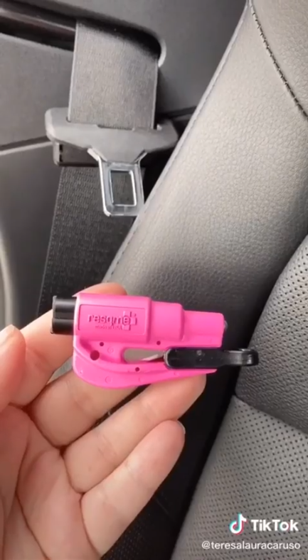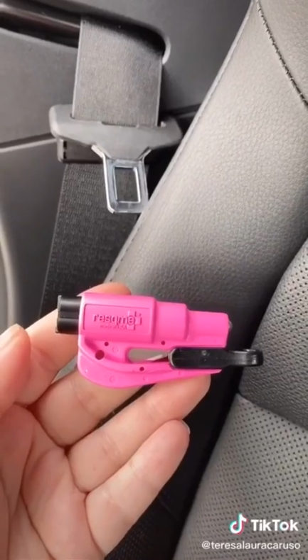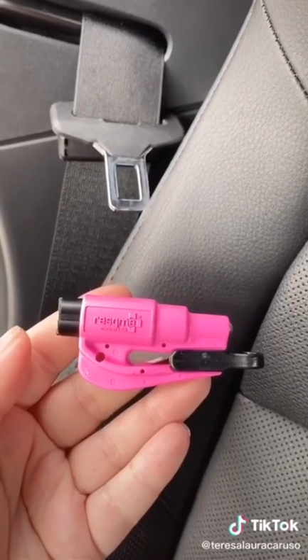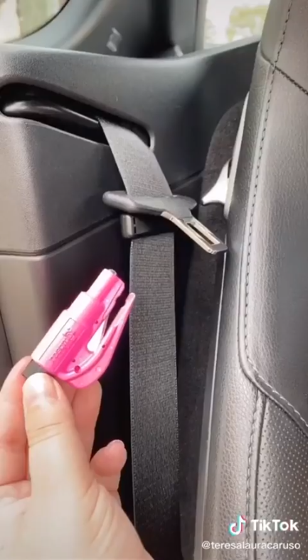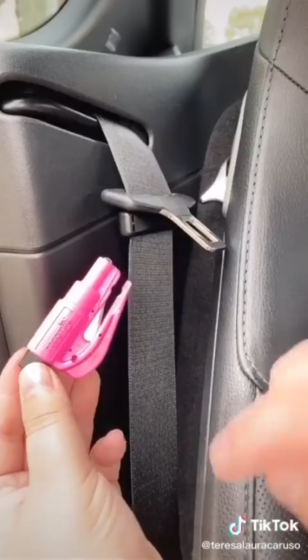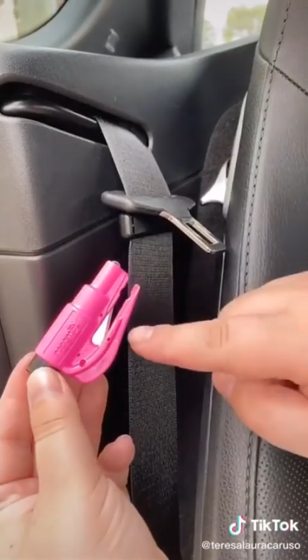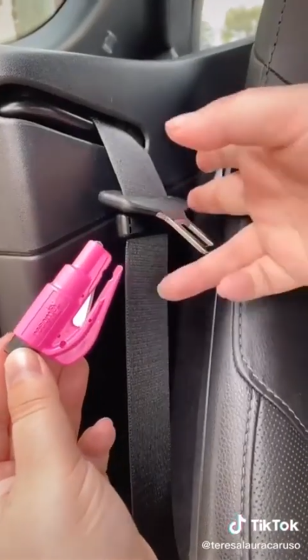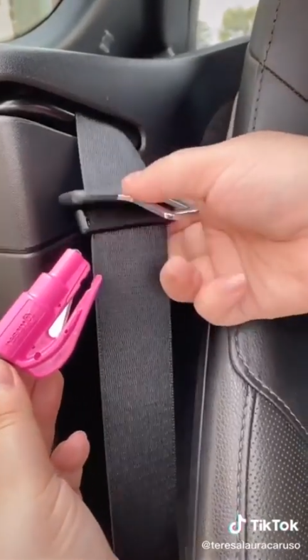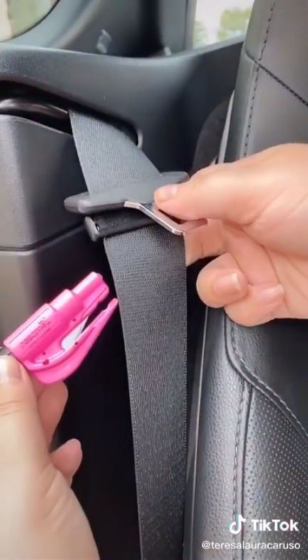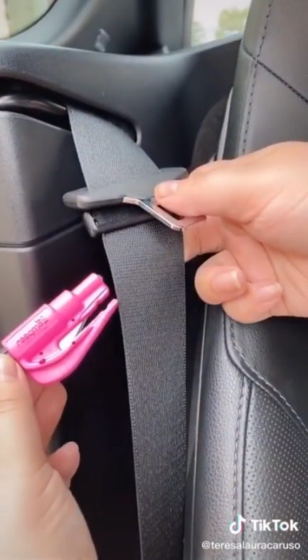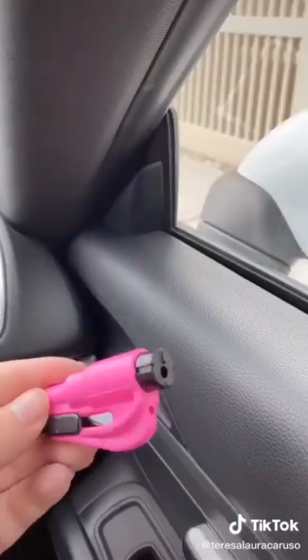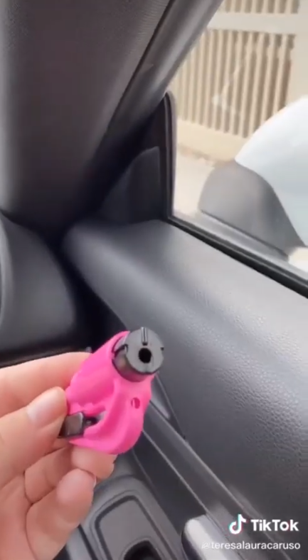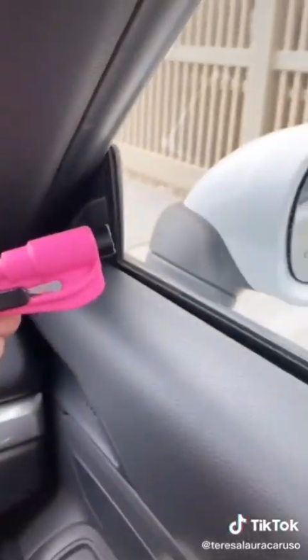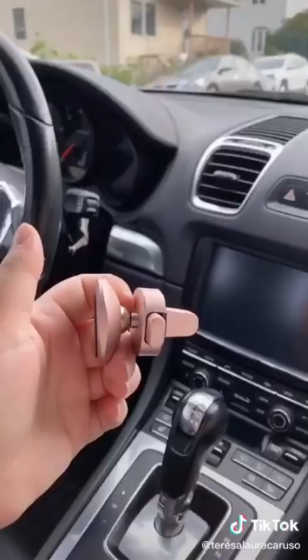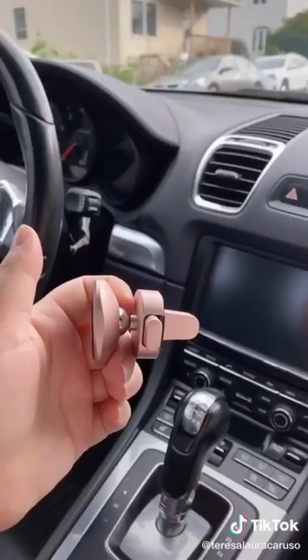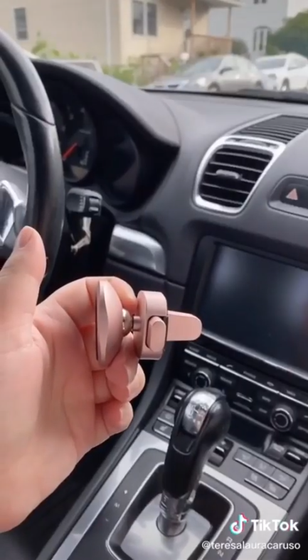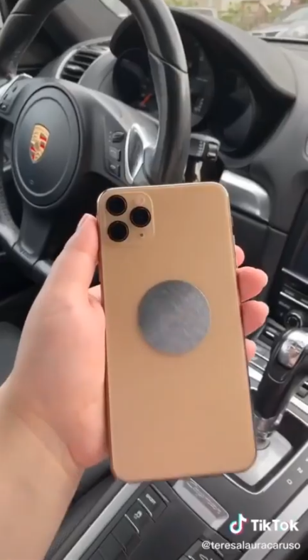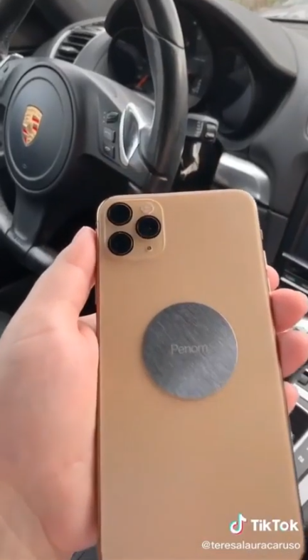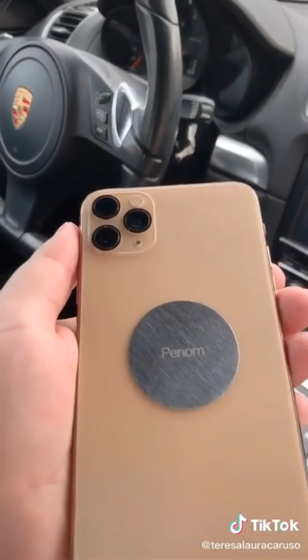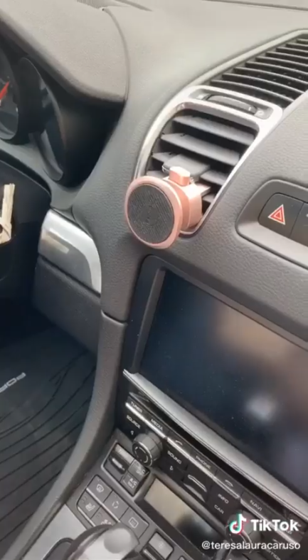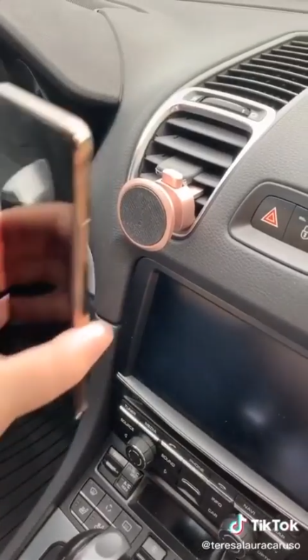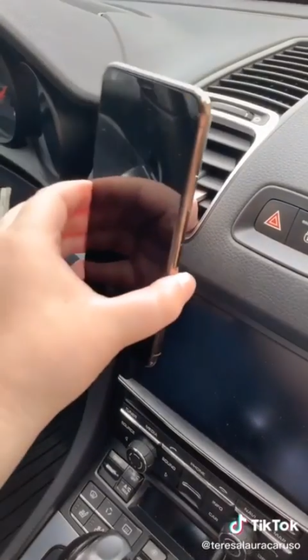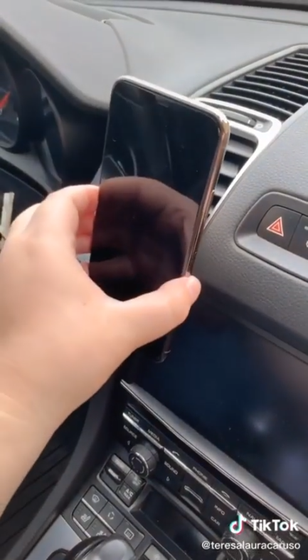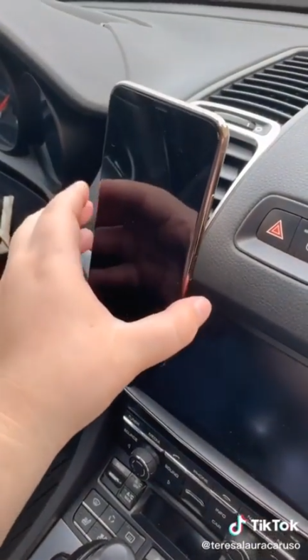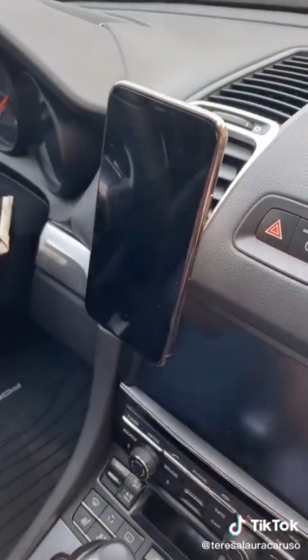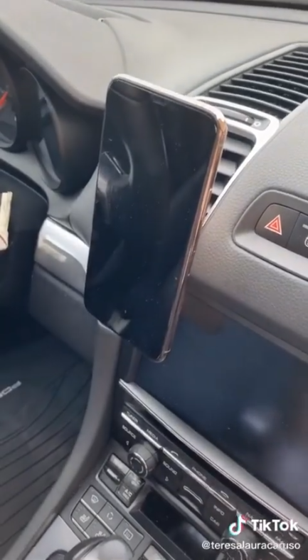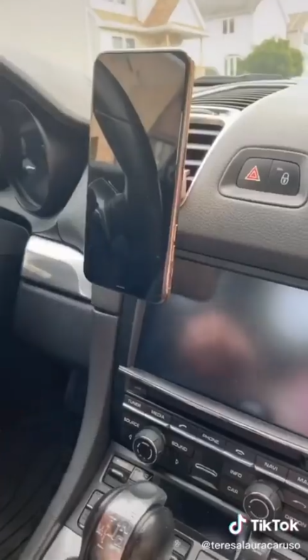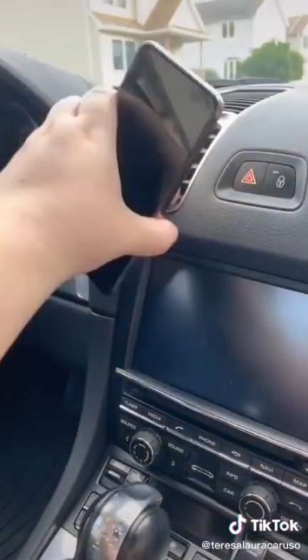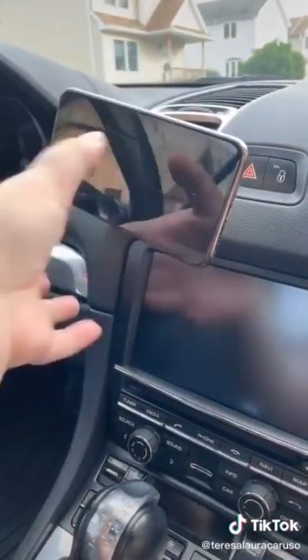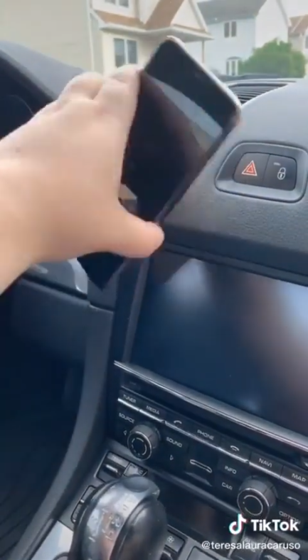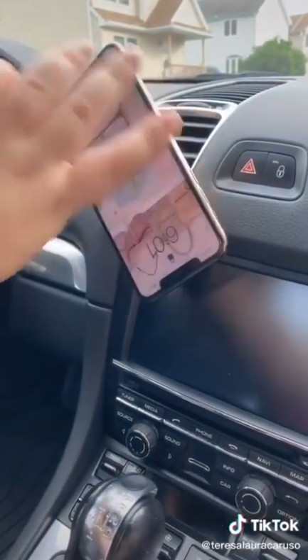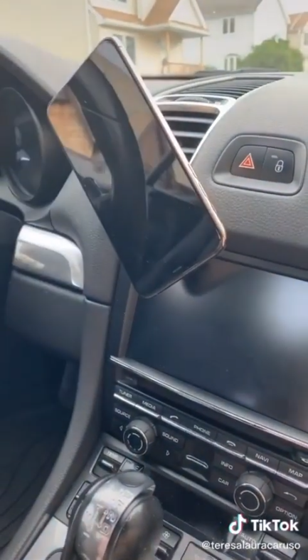Next up is the safety tool everyone should have on their keychain. In case of an emergency, you can use it to cut your seatbelt or break a window. And last is this magnetic phone mount that actually works. Attach the magnet to the back of your phone, place it on the mount, and it's there to stay. You can move in any direction you want and it won't fall.